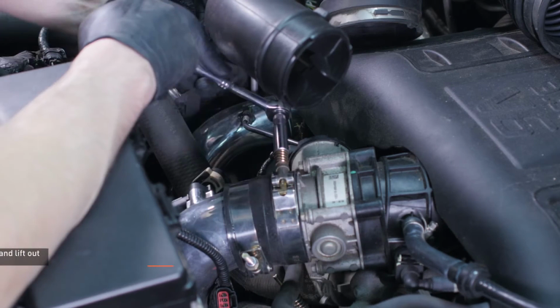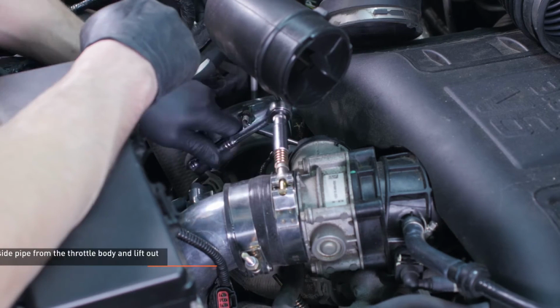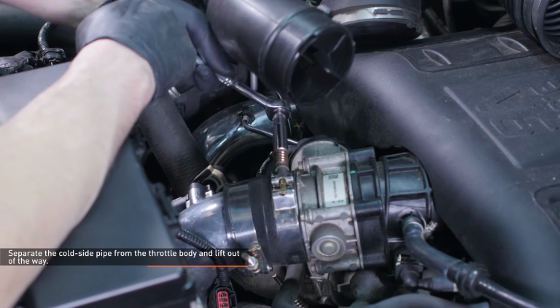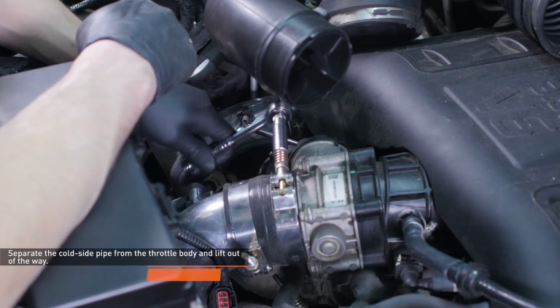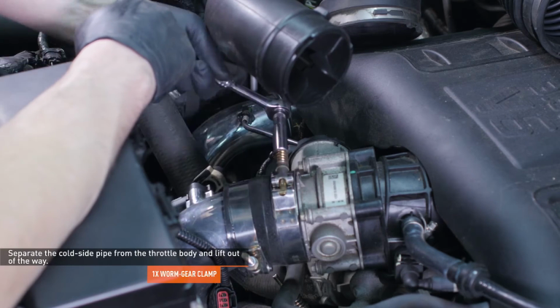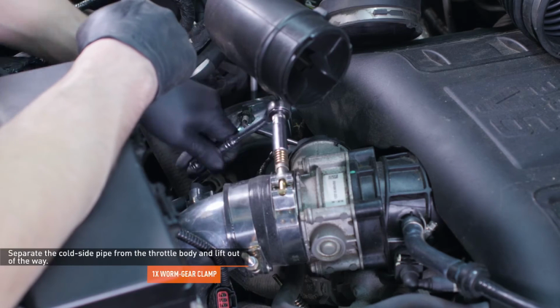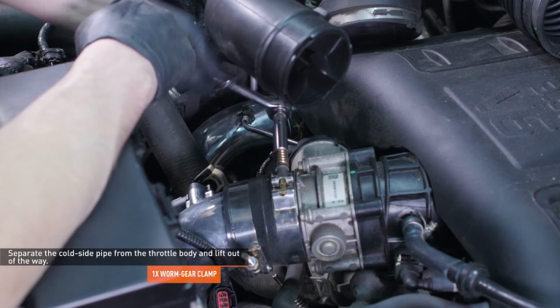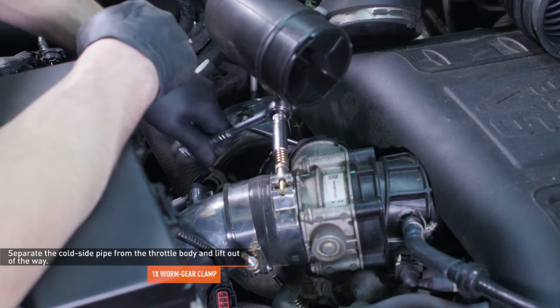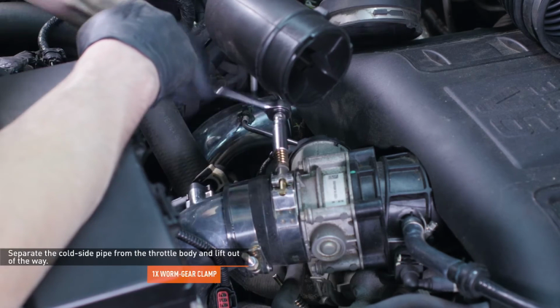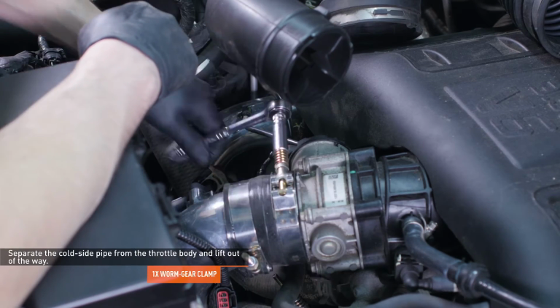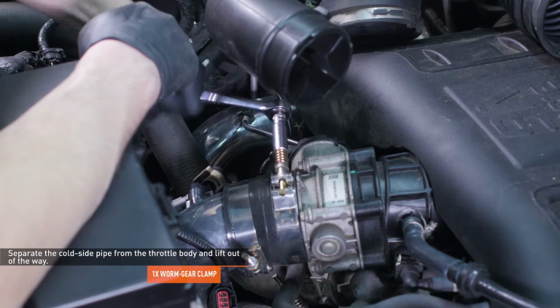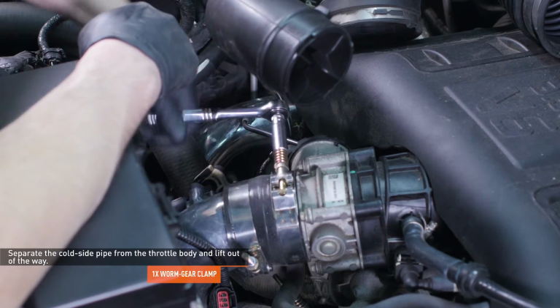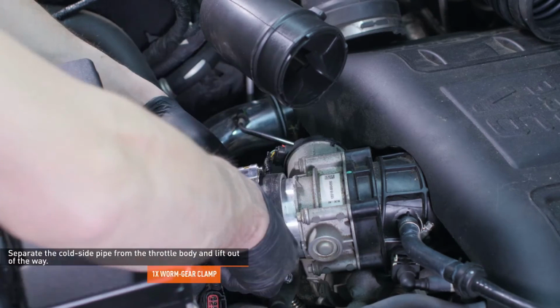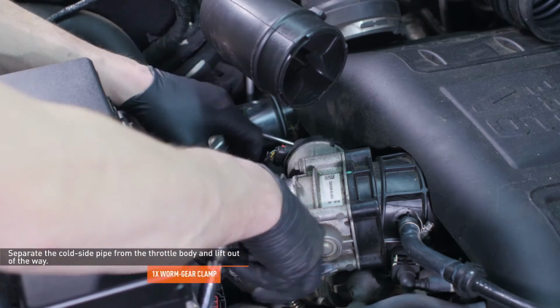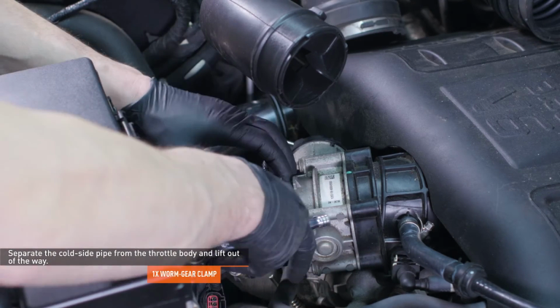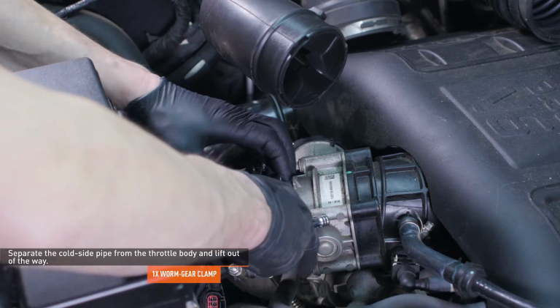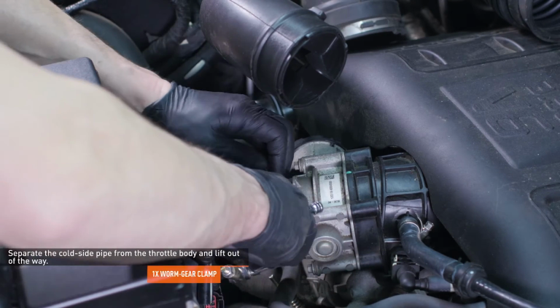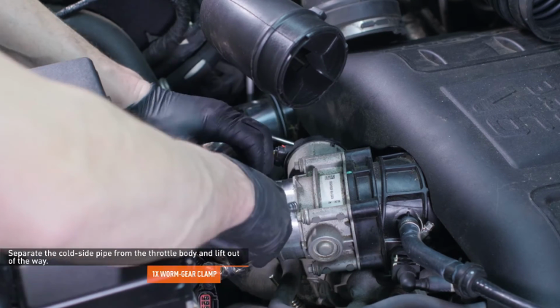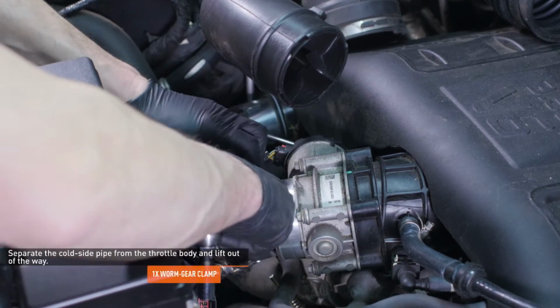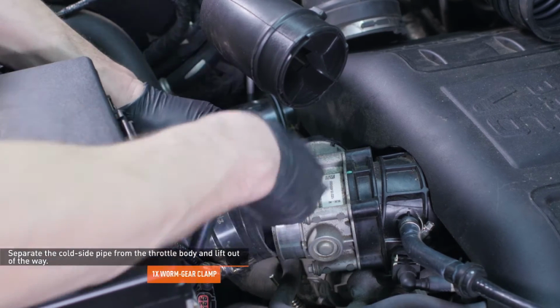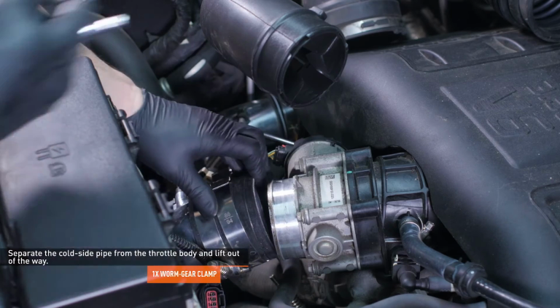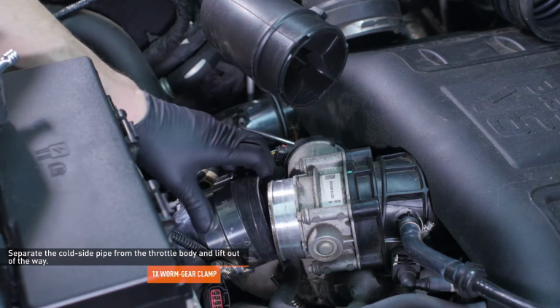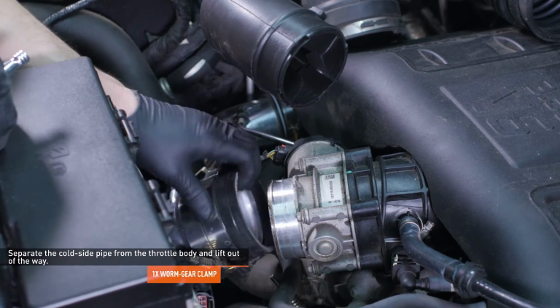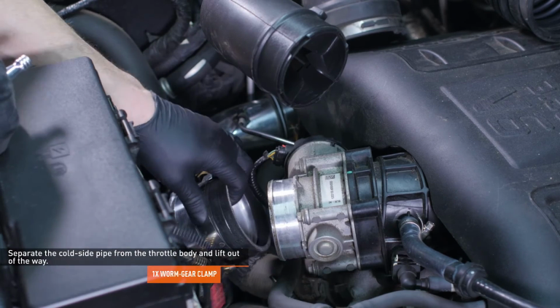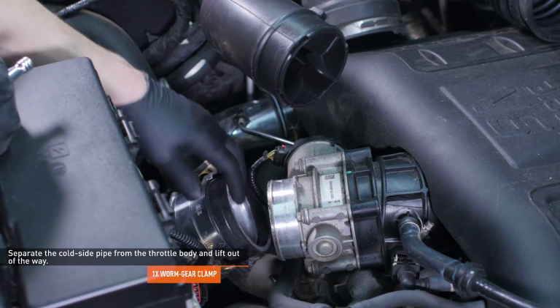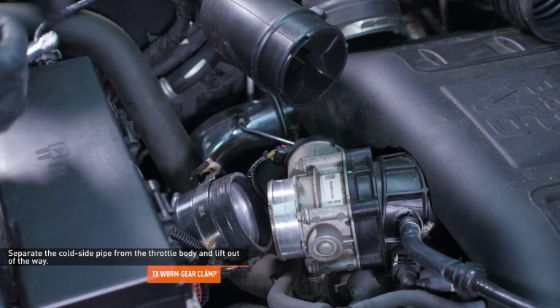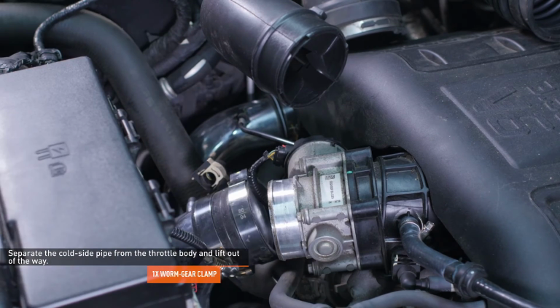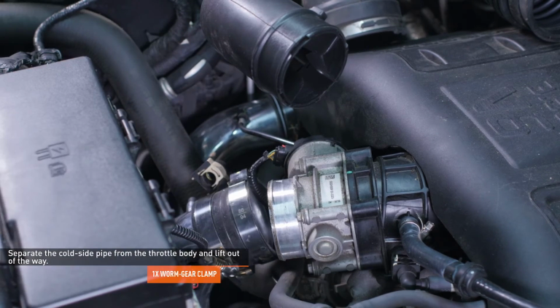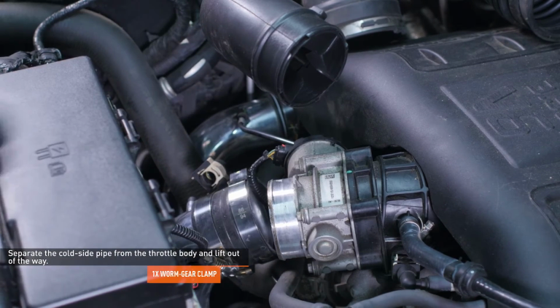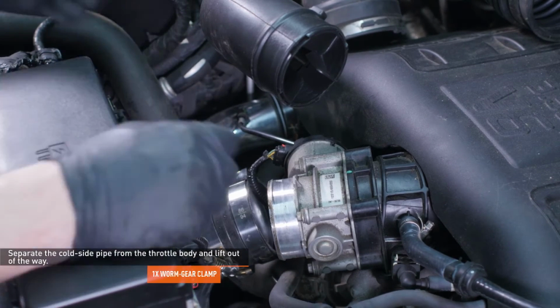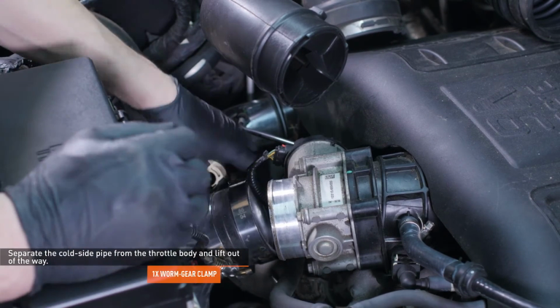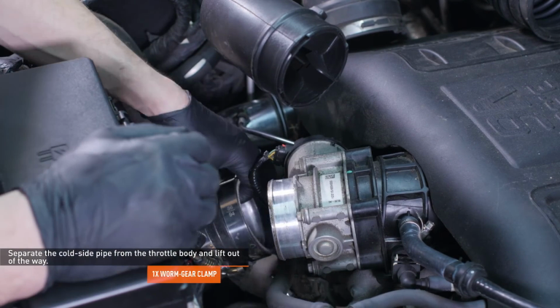Loosen the clamp that secures the cold side intercooler pipe to the throttle body. Then, separate the pipe from the throttle body. Lift the pipe upward to give yourself more room around the intercooler.